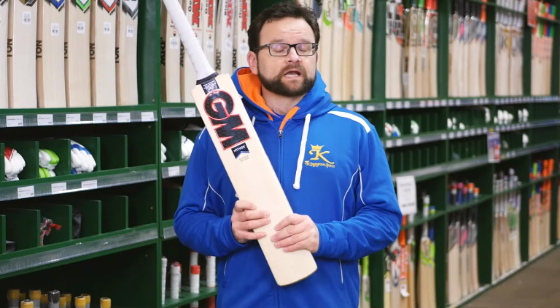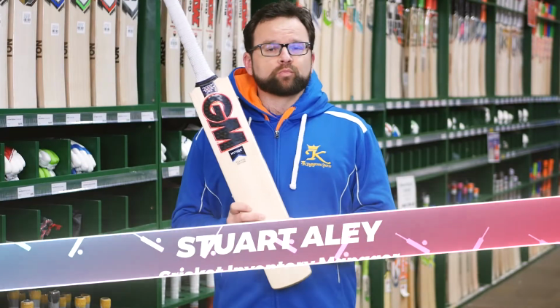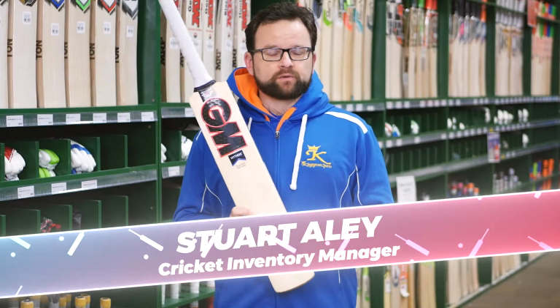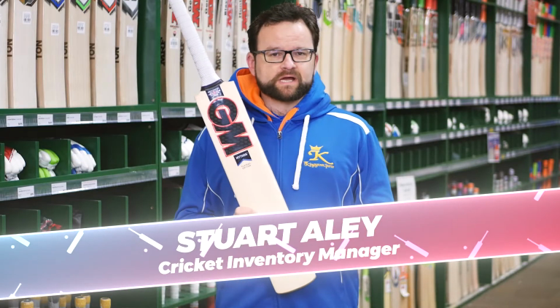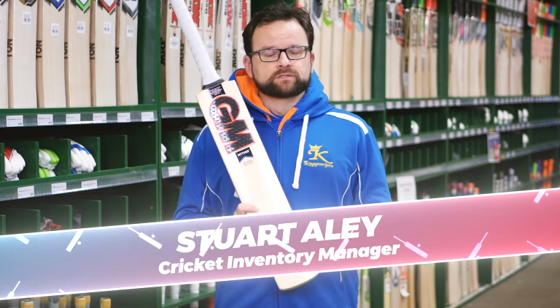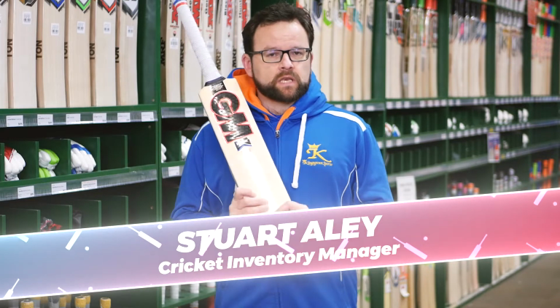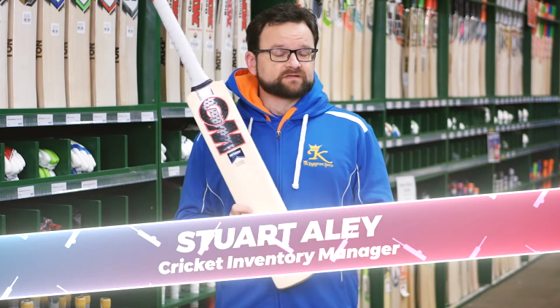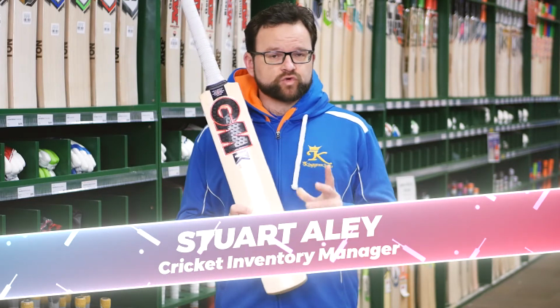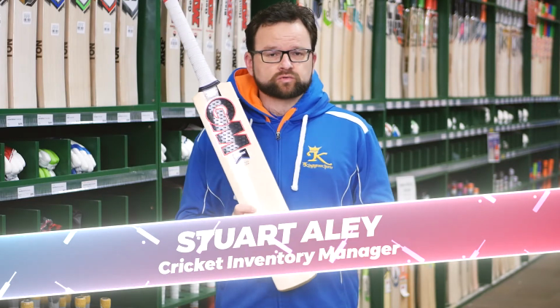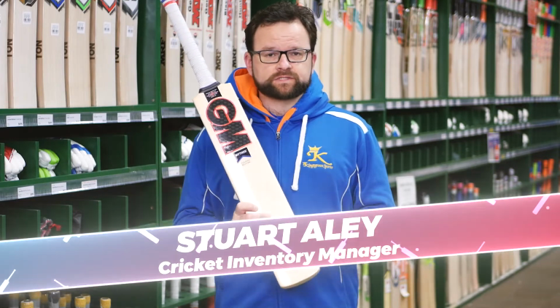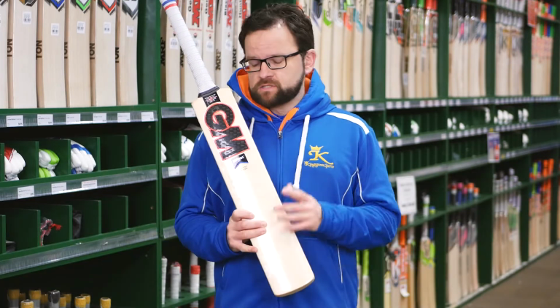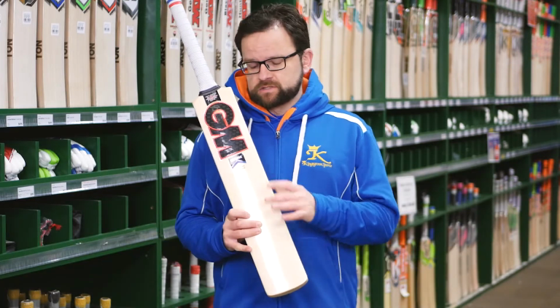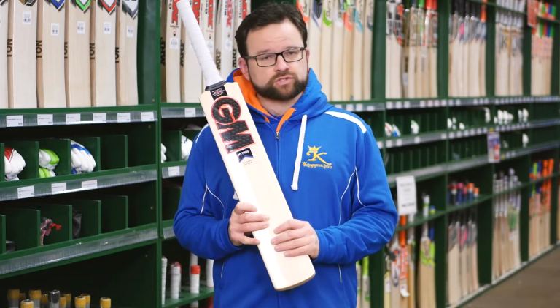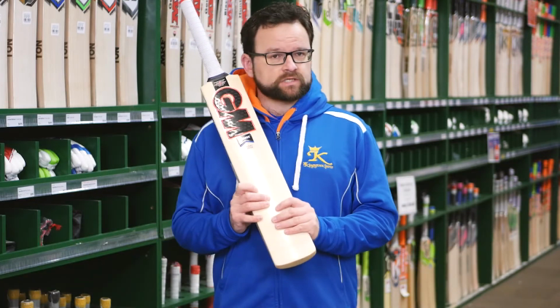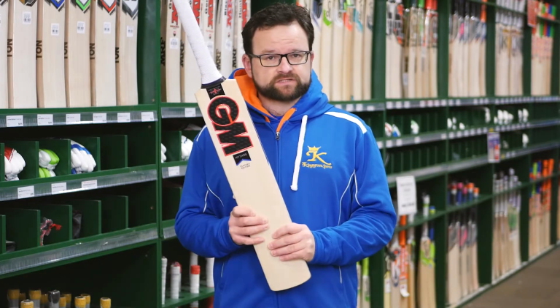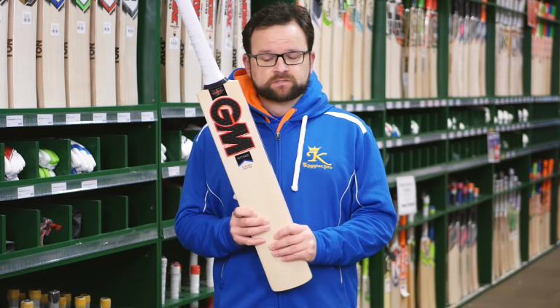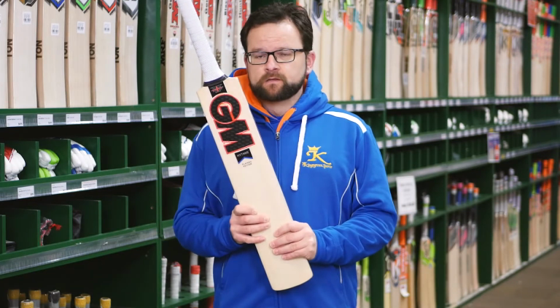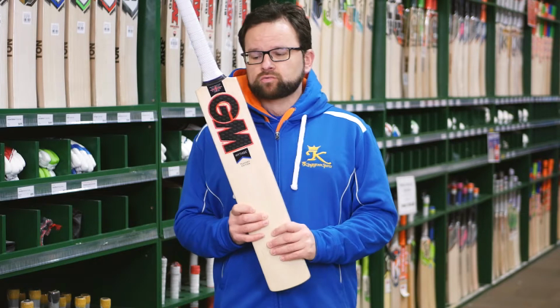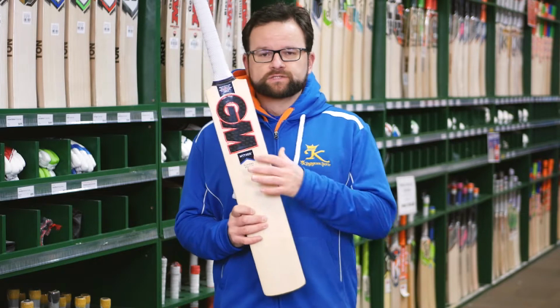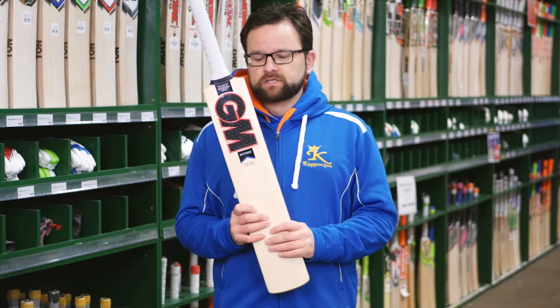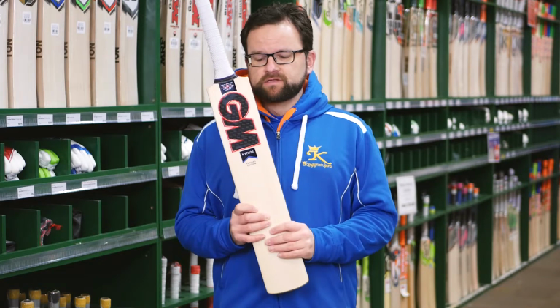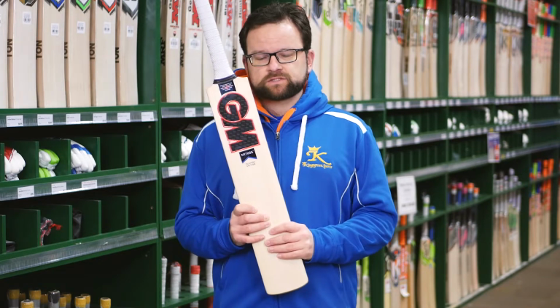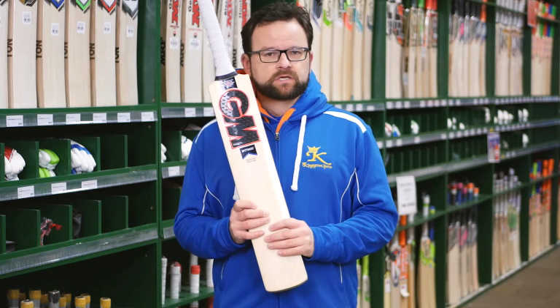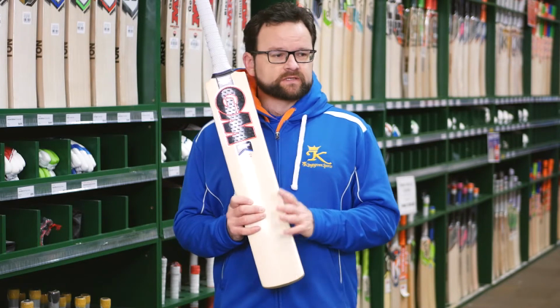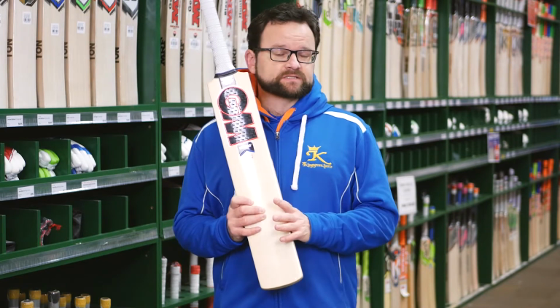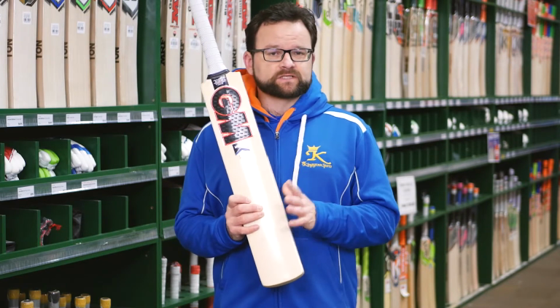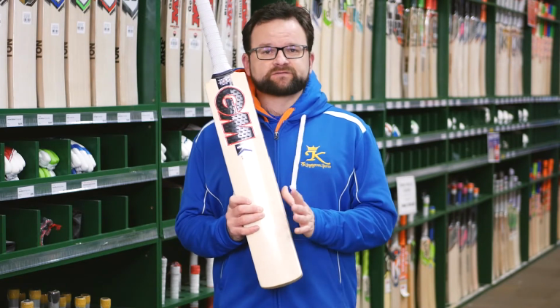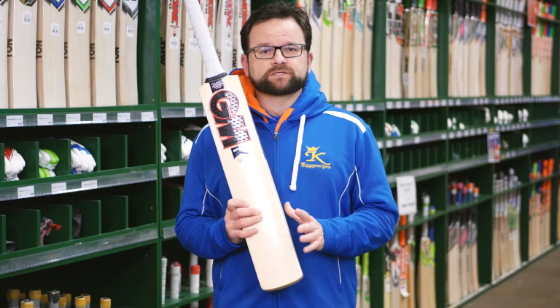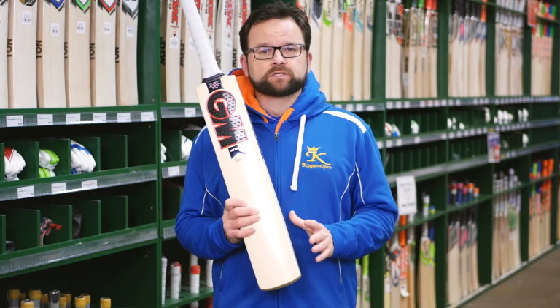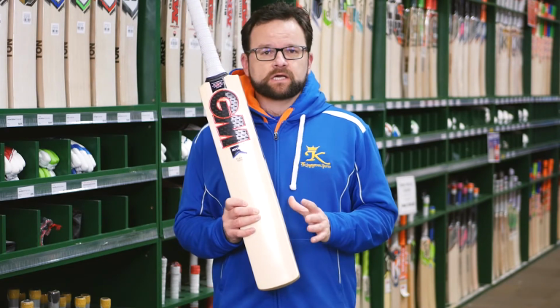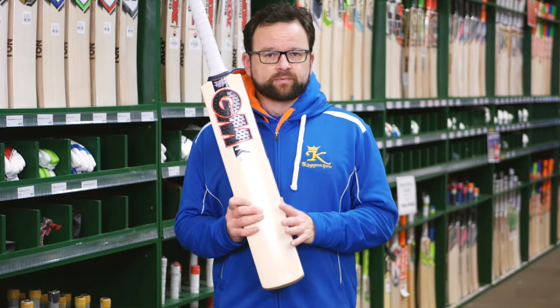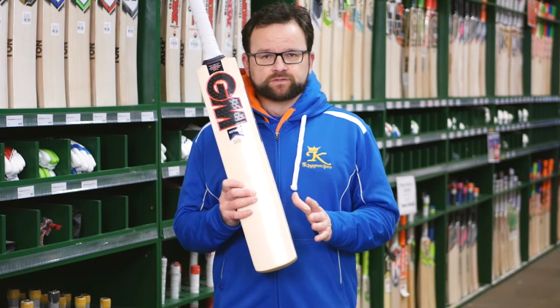Ganymore player edition bats. Lucky enough to have two models this year. This is Travis Head's model — he's using the Mythos this year. These bats are exact specifications to what the players use.